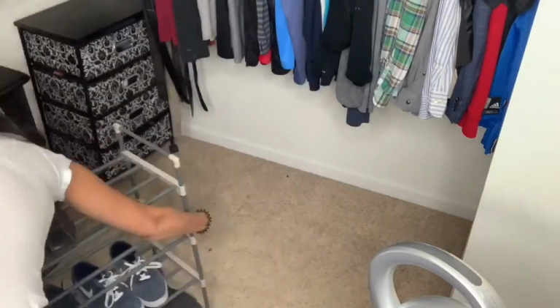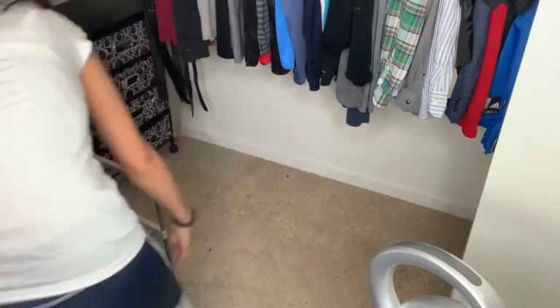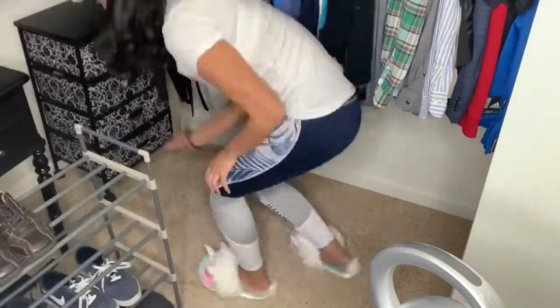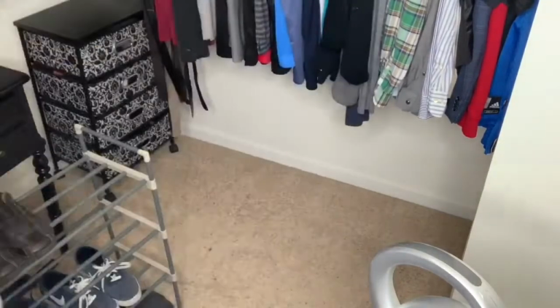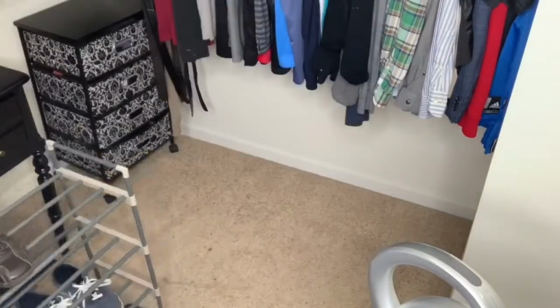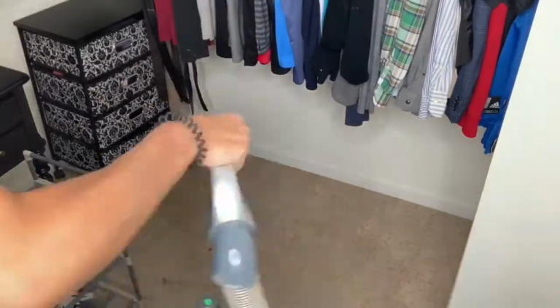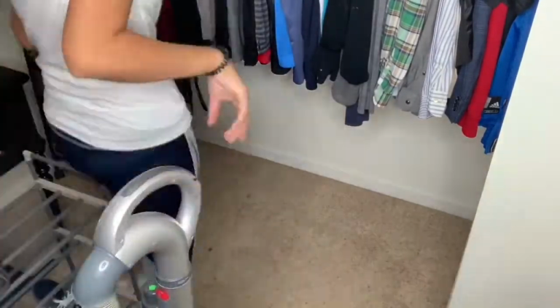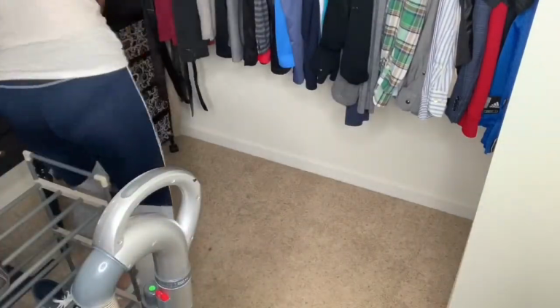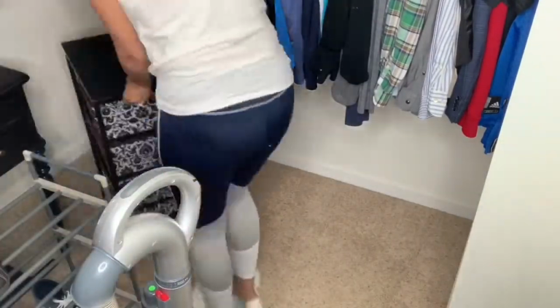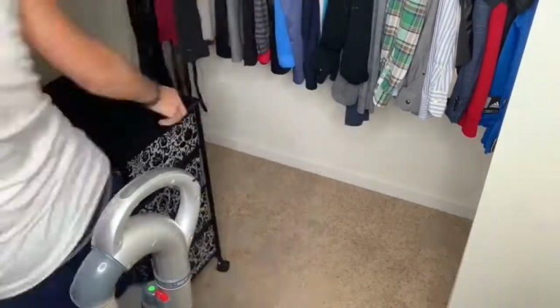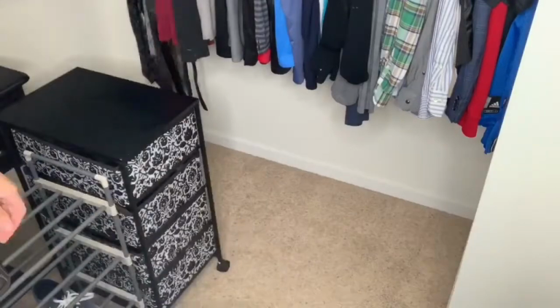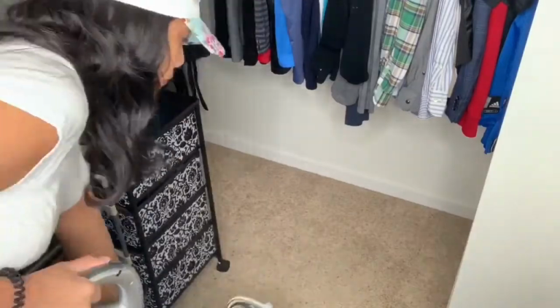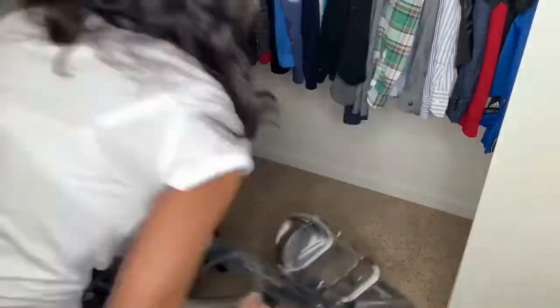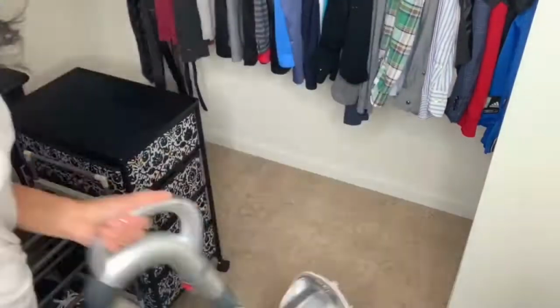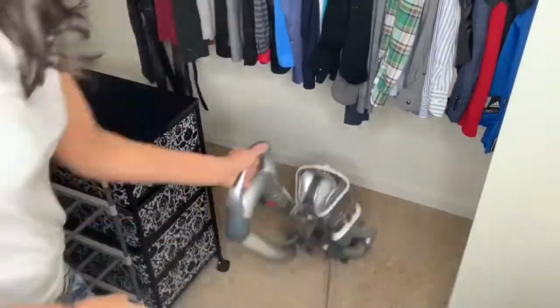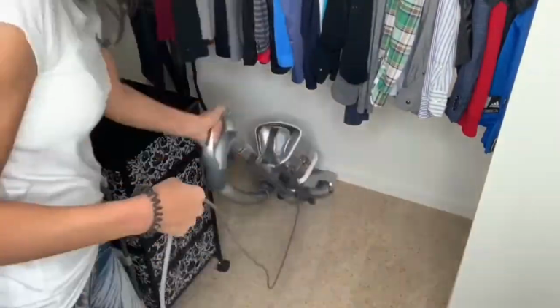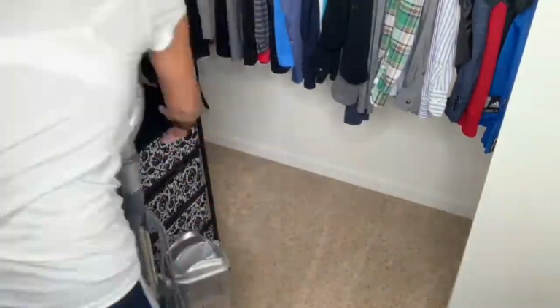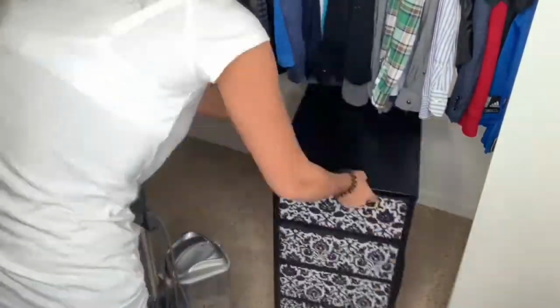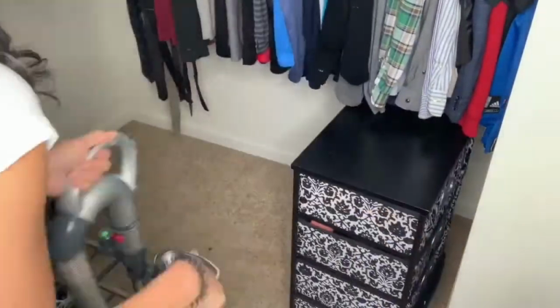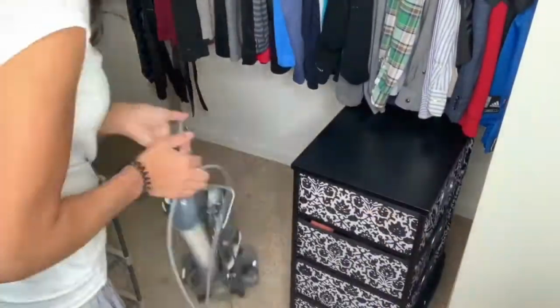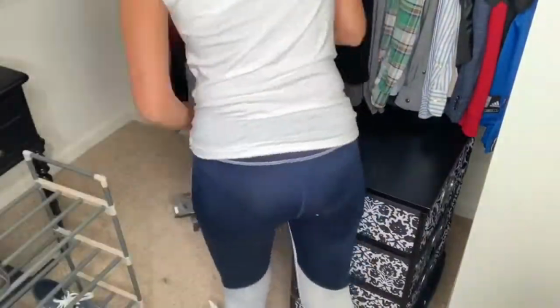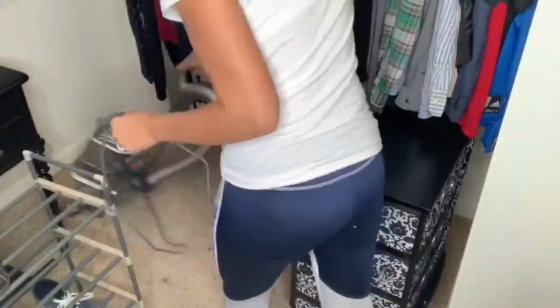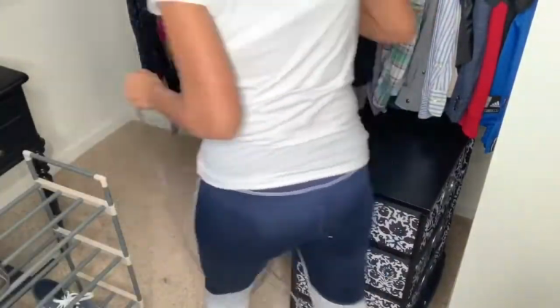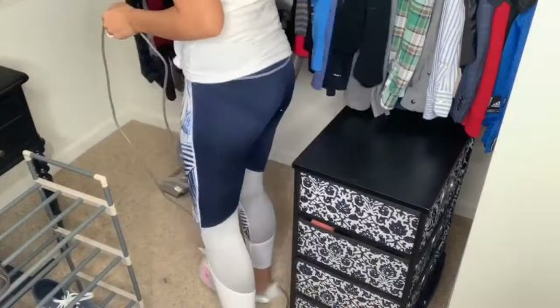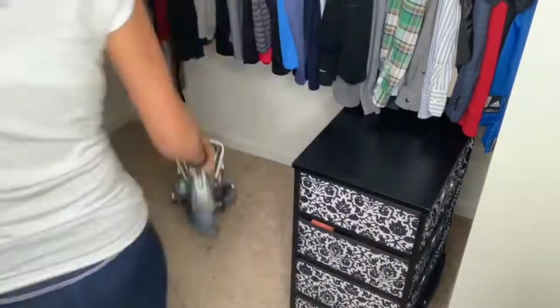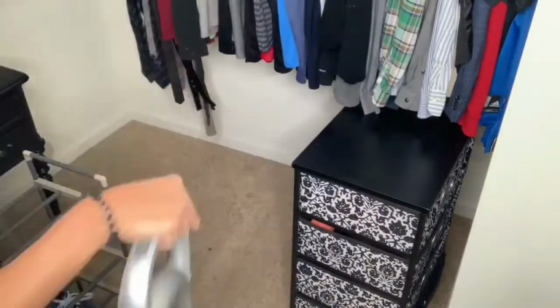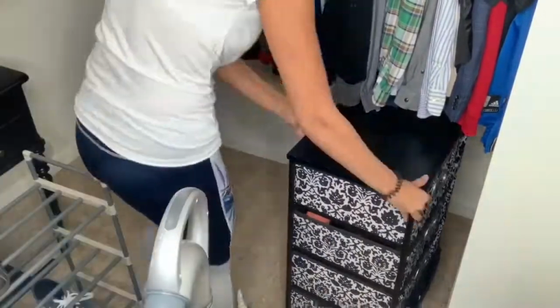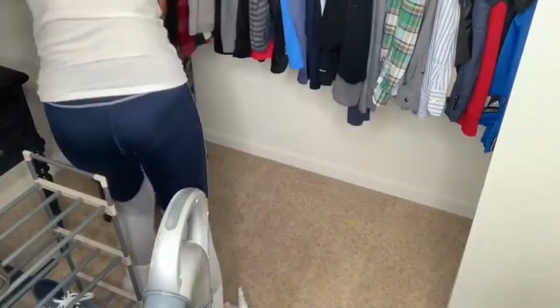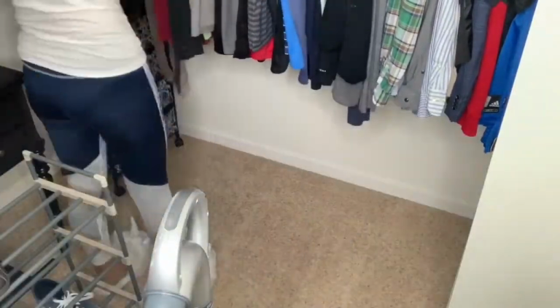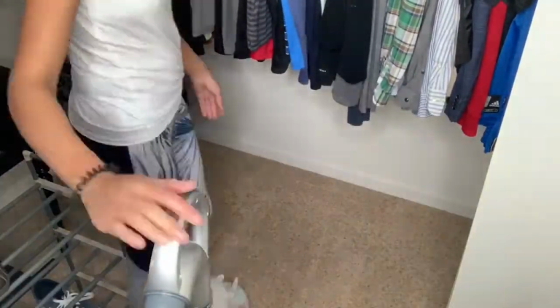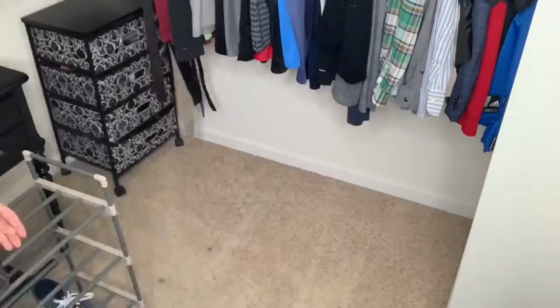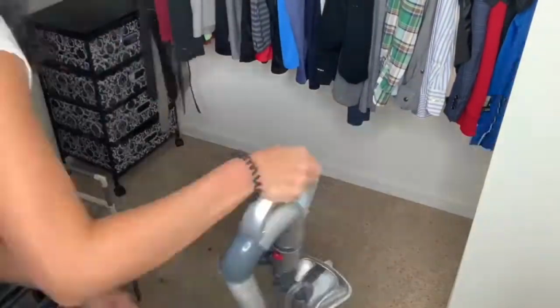The last thing I'm going to do is just vacuum up my closet, so I'm just going to move everything around so I can vacuum underneath everything and make sure everything is picked up and cleaned. This is the last thing I'll be doing in my closet organization.